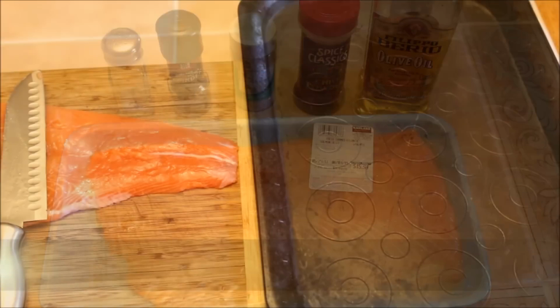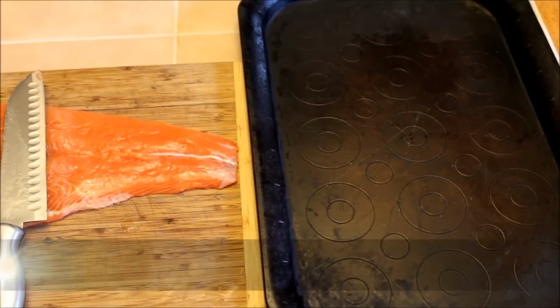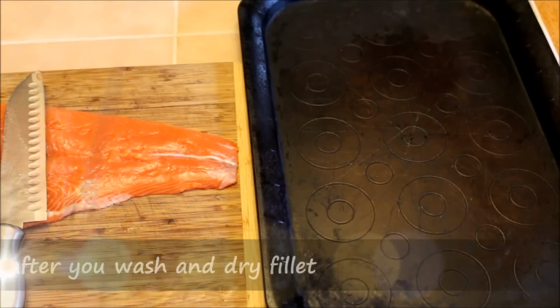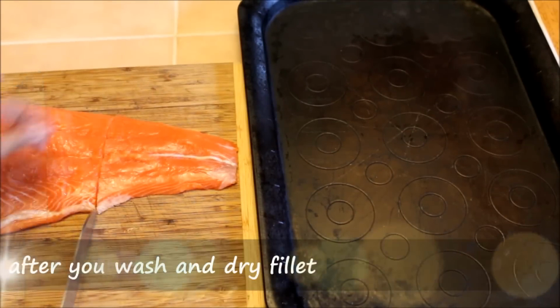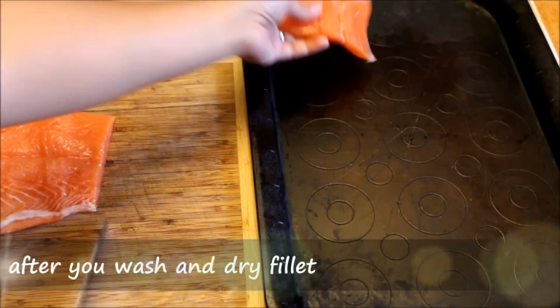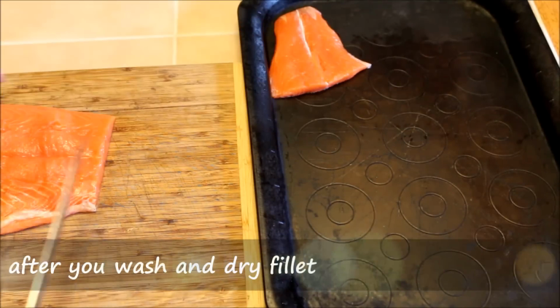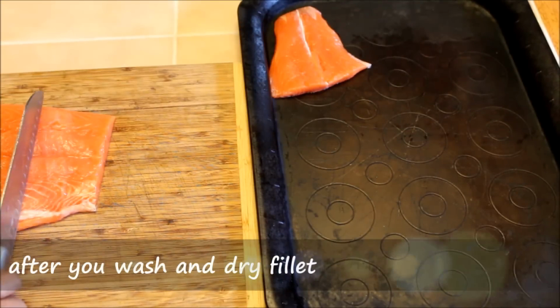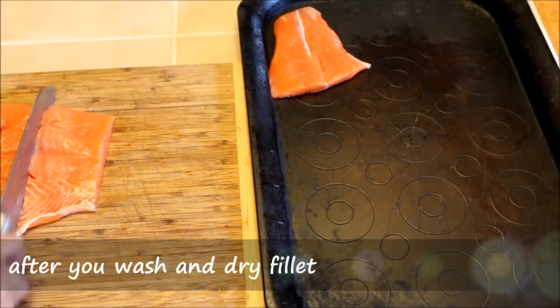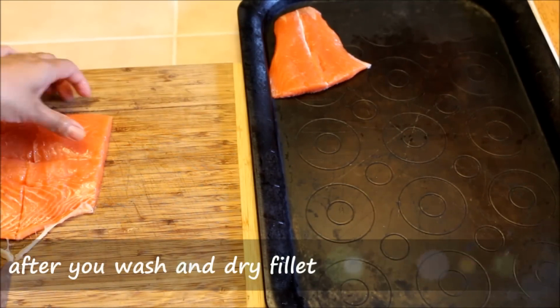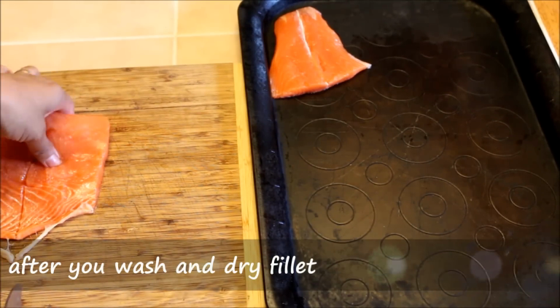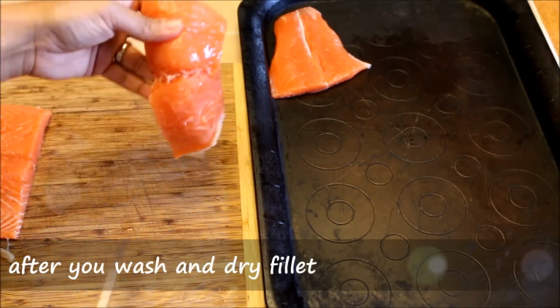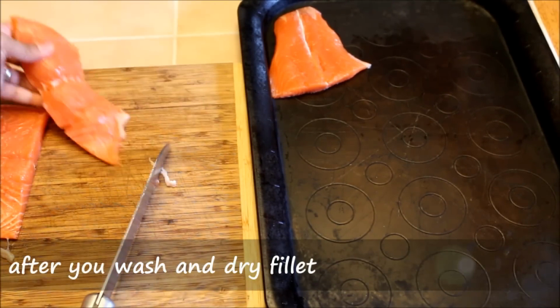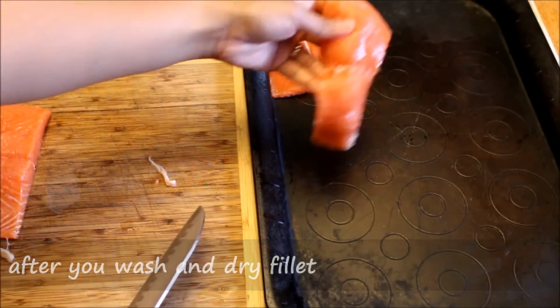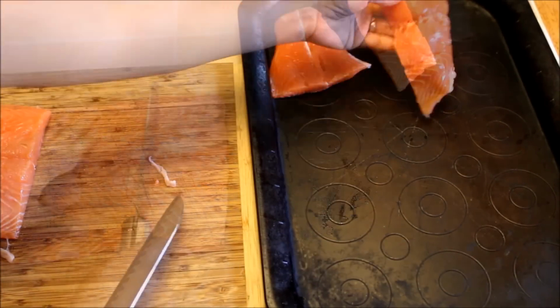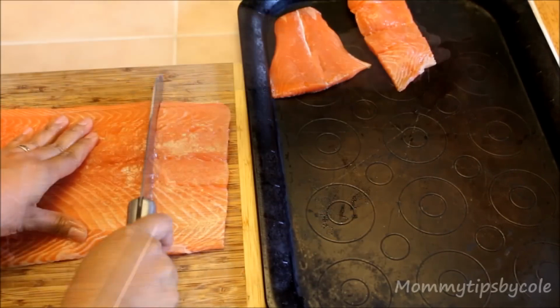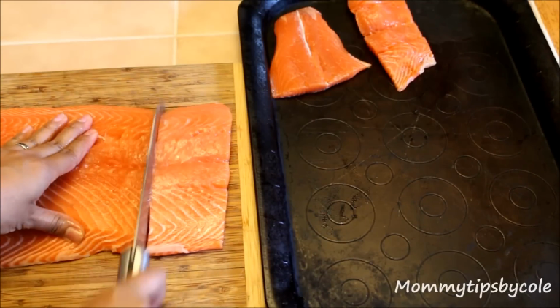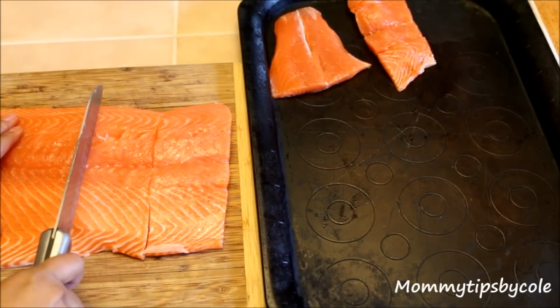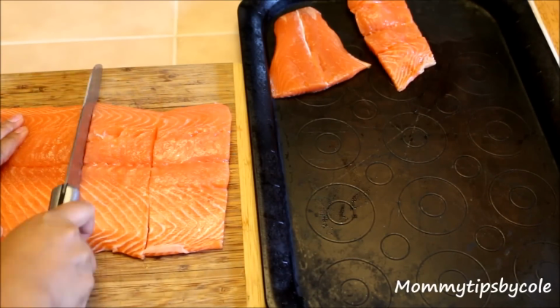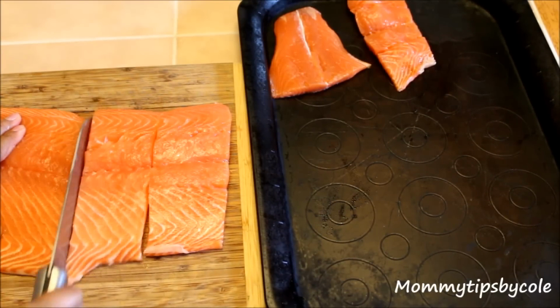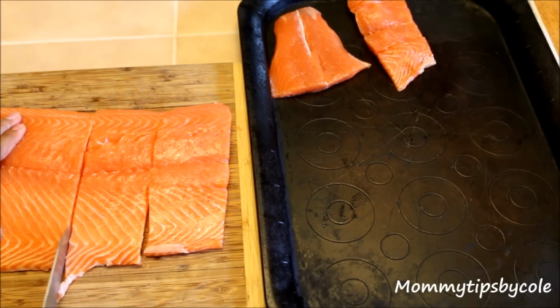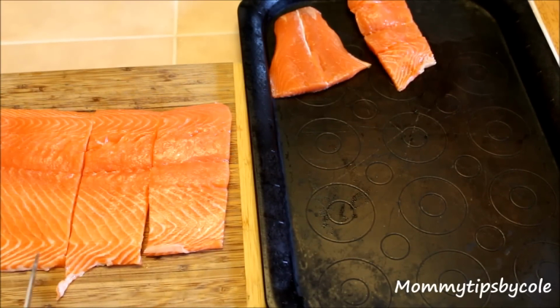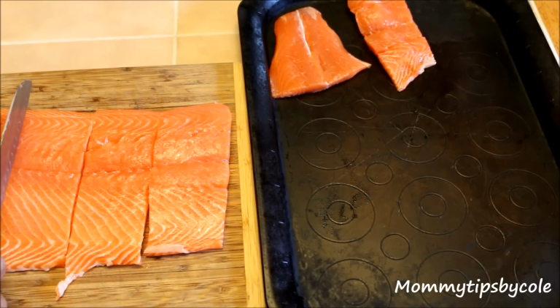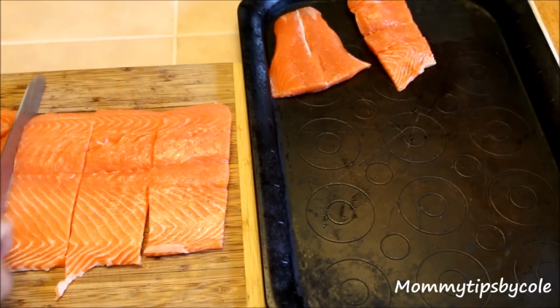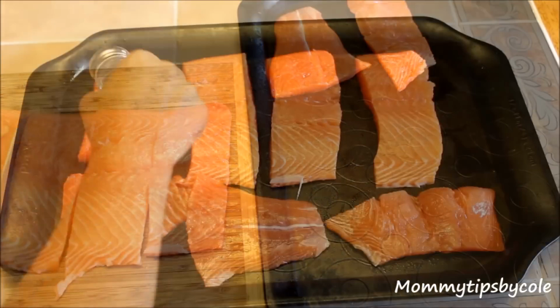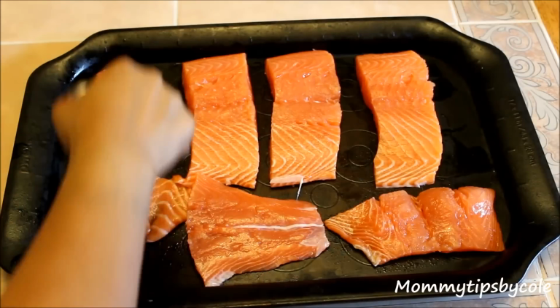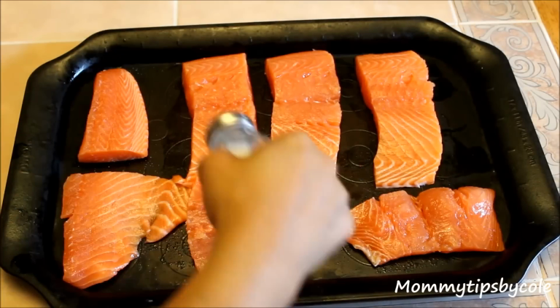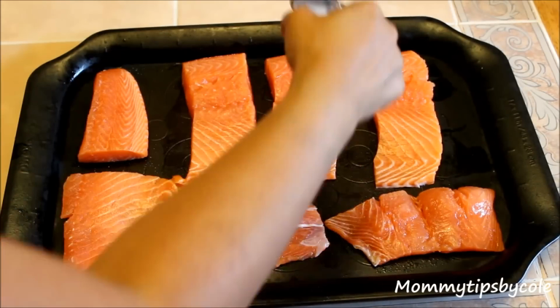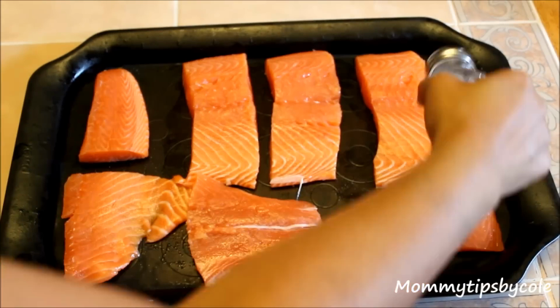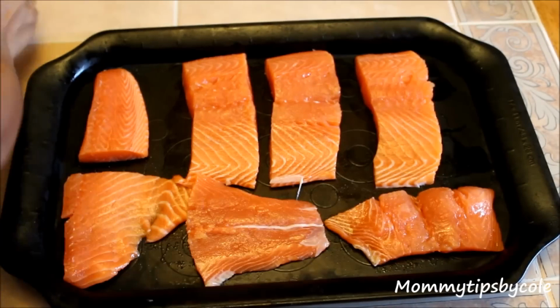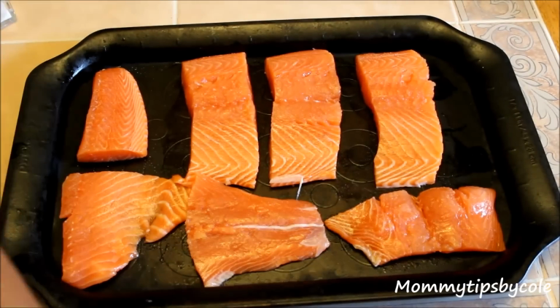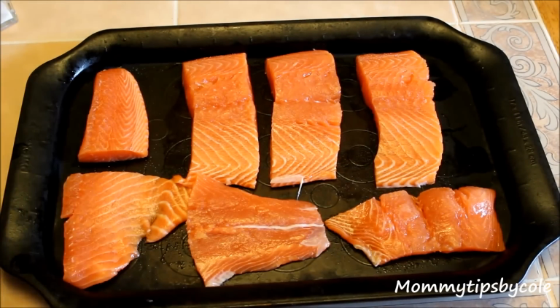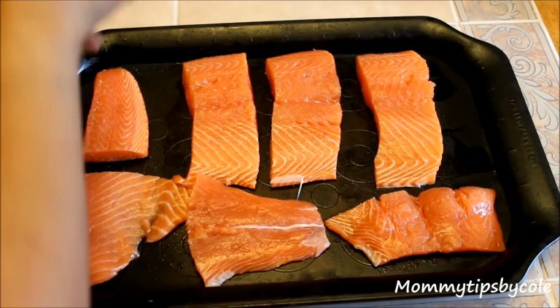After you wash and dry your fillet, you'll want to cut it up into little pieces. I actually ran out of foil, that's why I have it on this baking sheet.